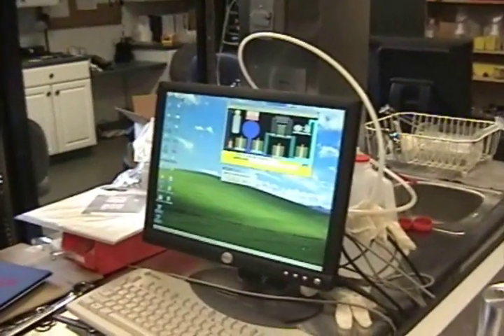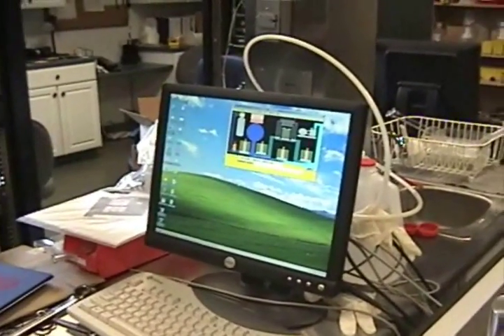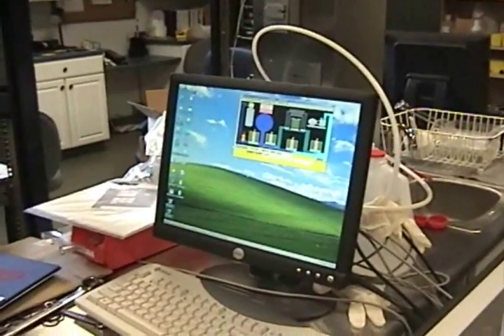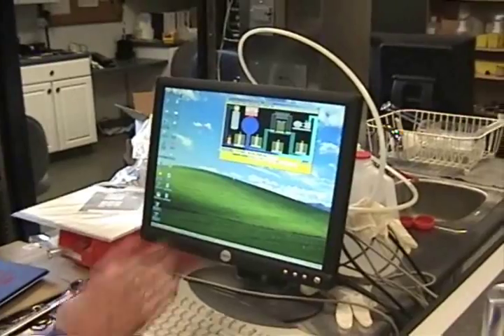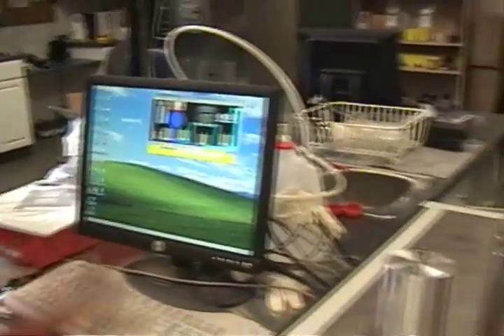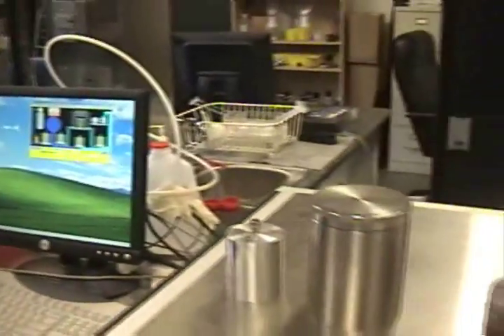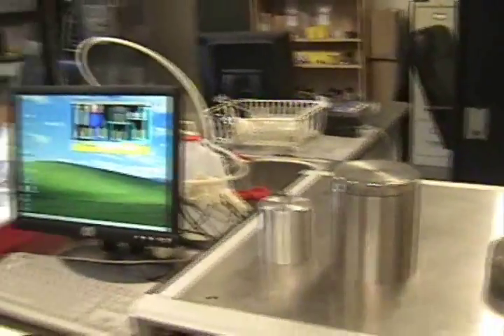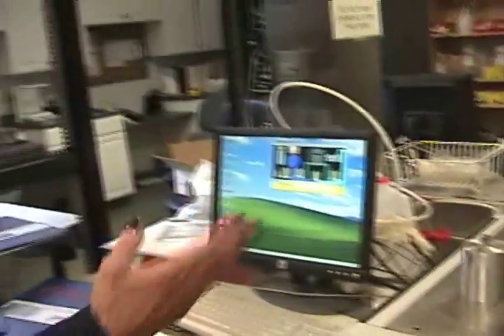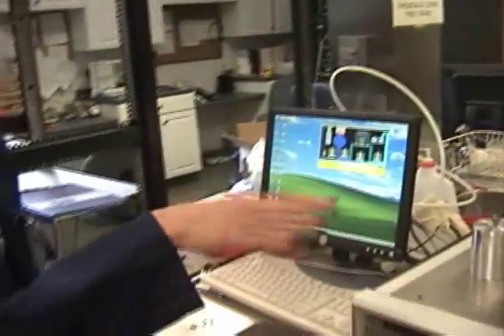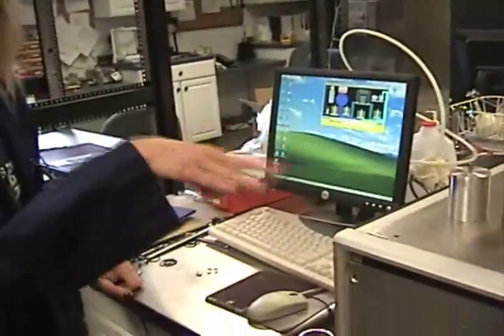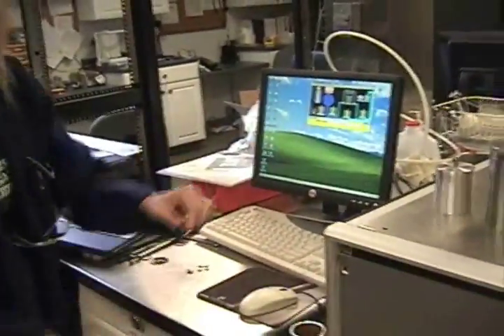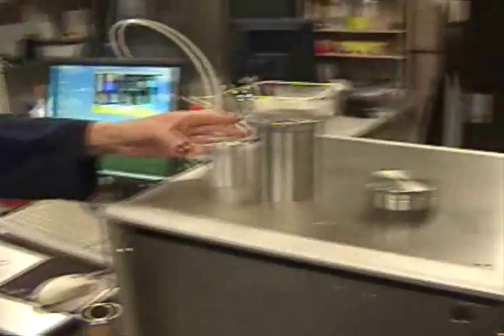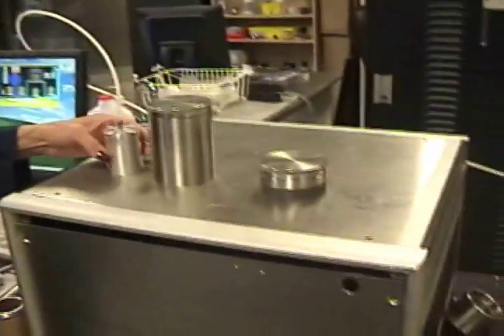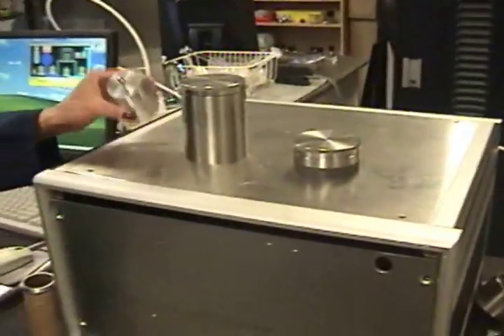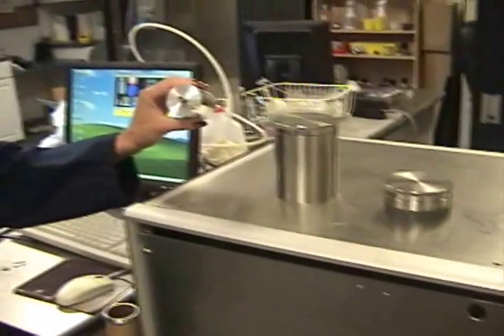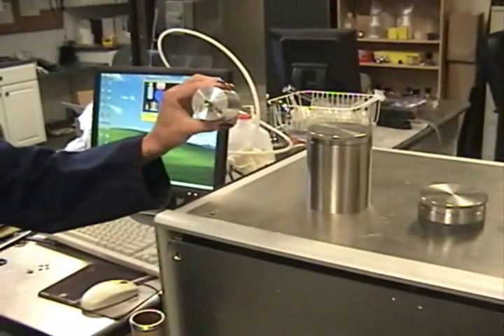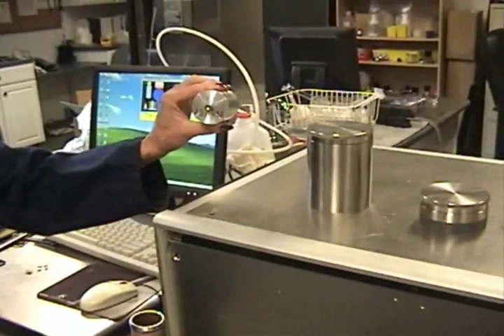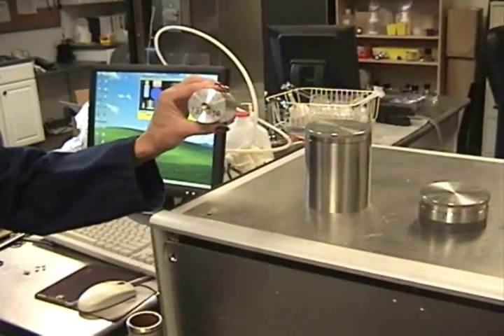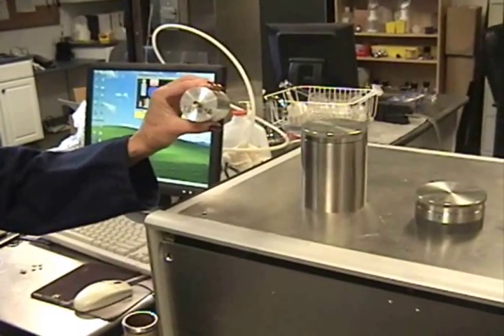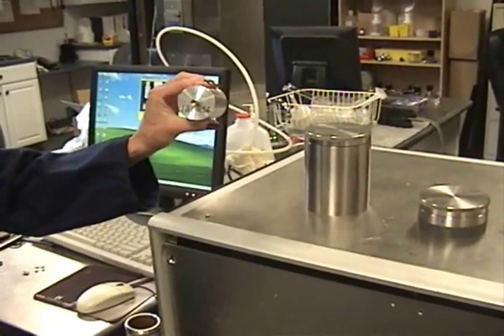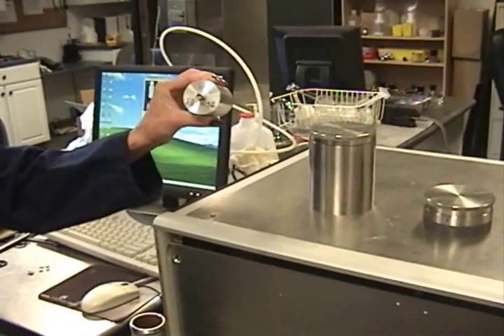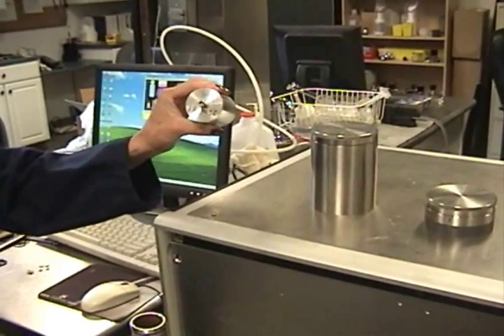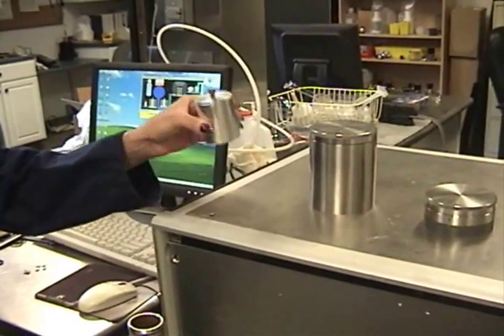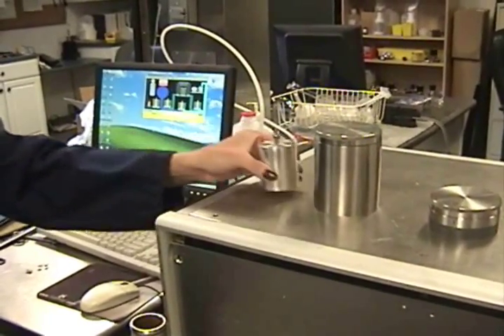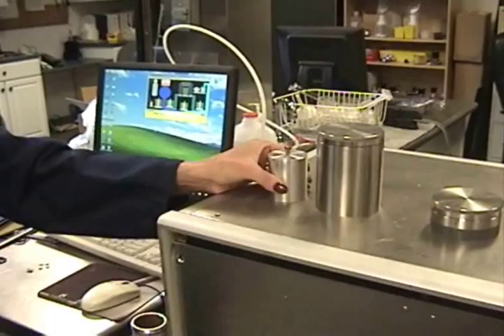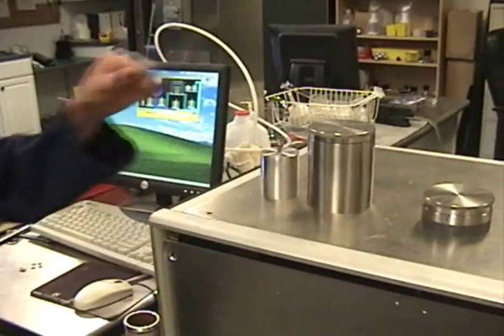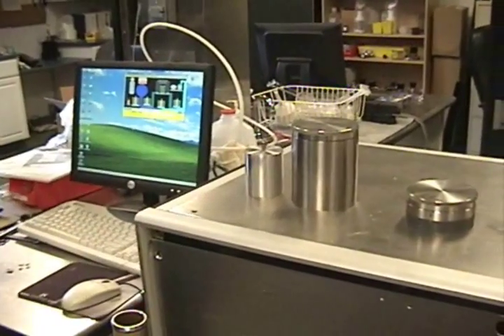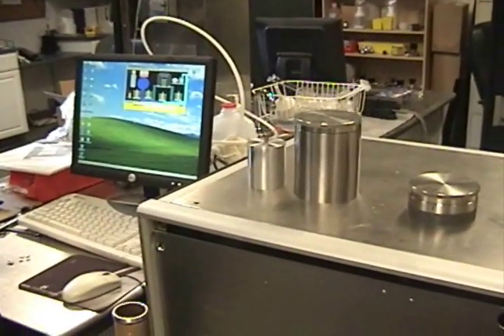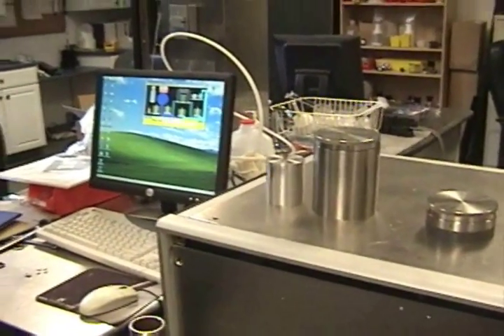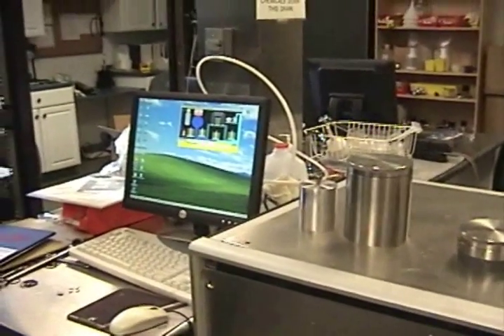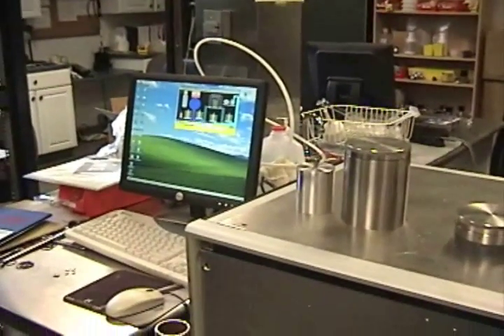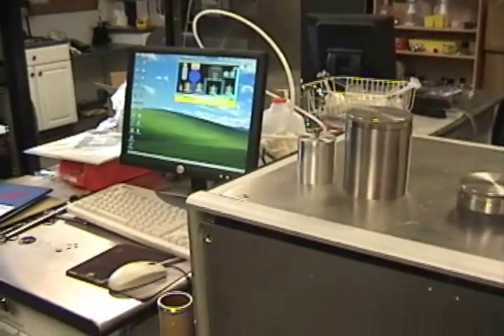It's going to run through the calibration of the internal volumes. Then later, it's going to ask you to insert a slug of known volume. We'll do that later. It's probably about 20 minutes.